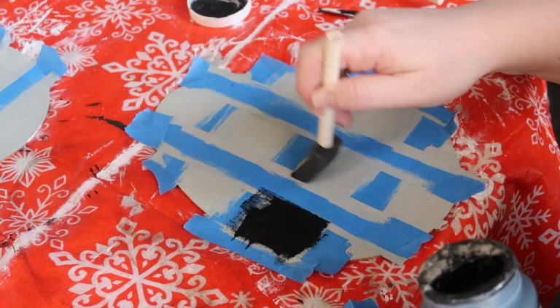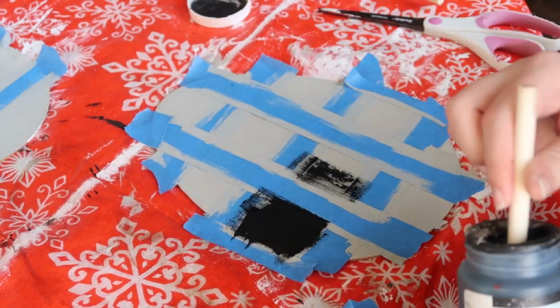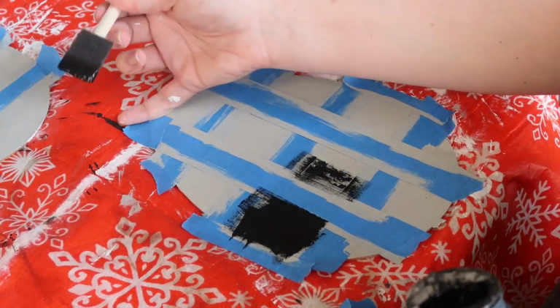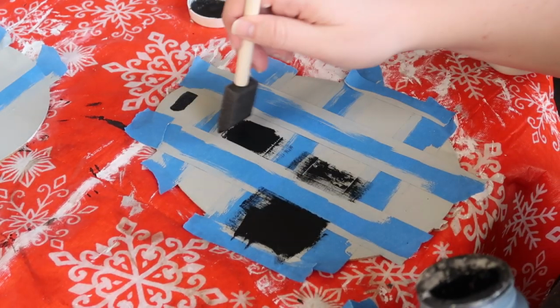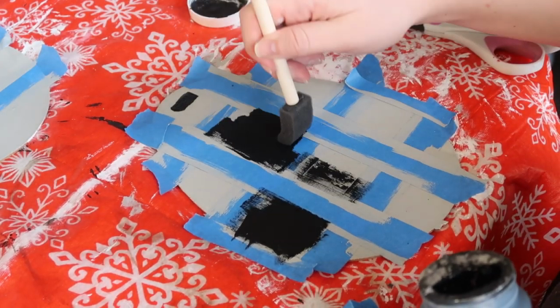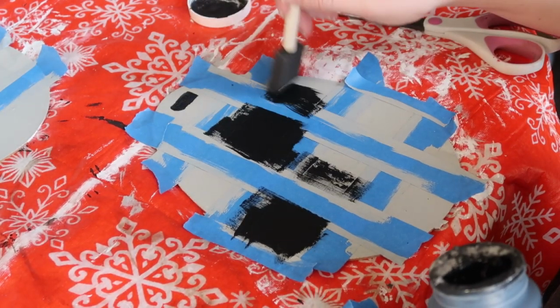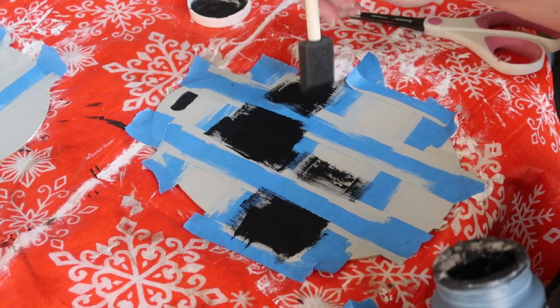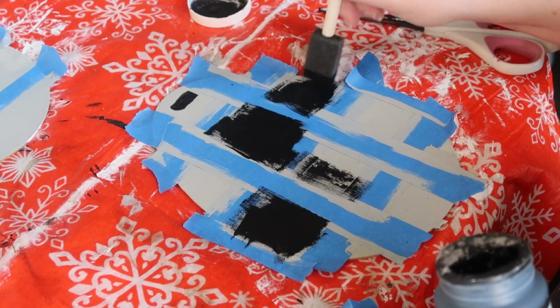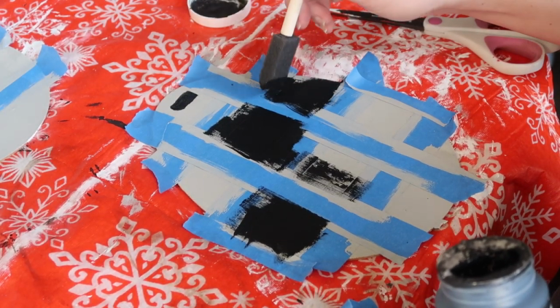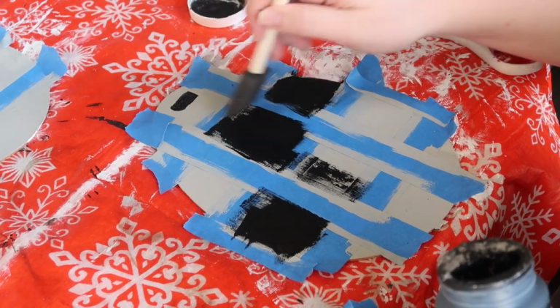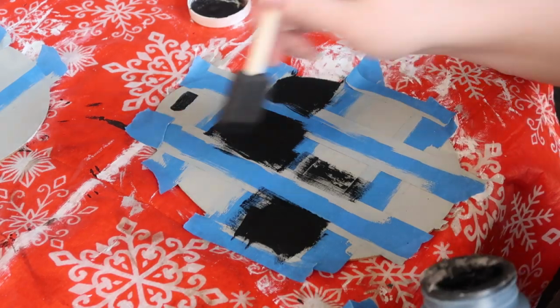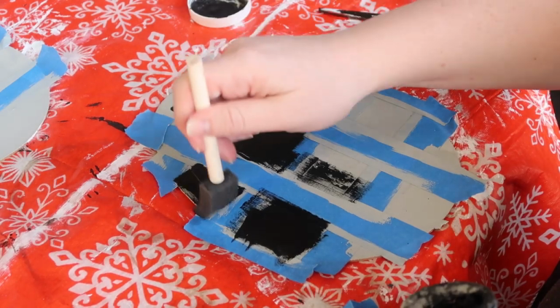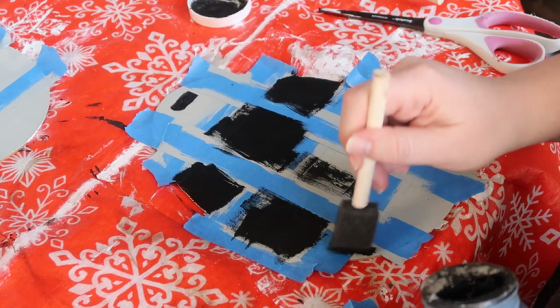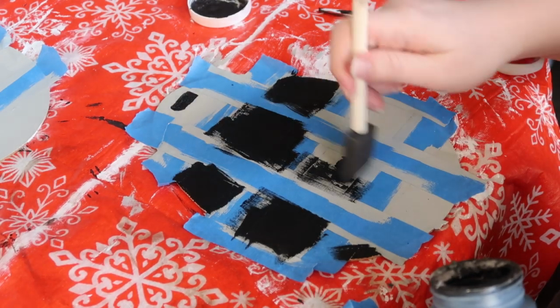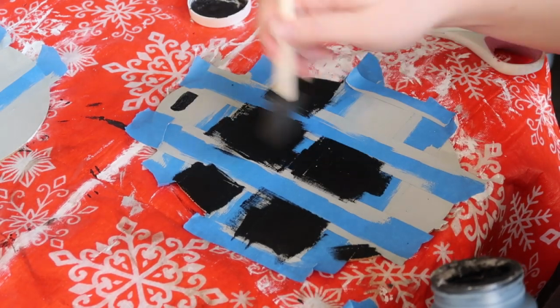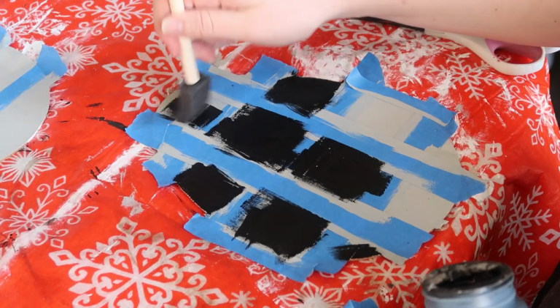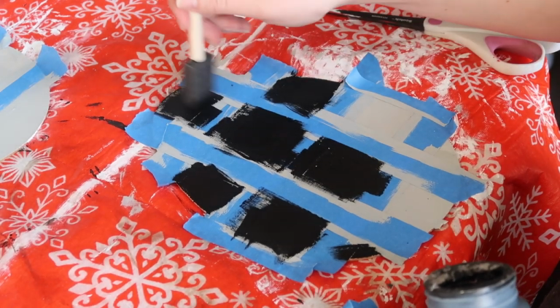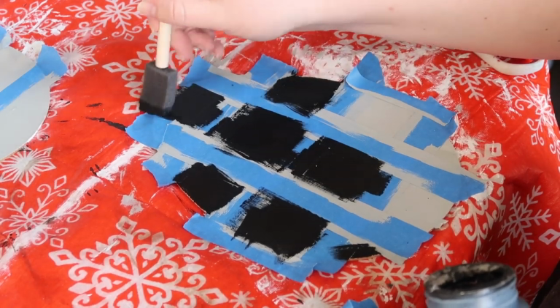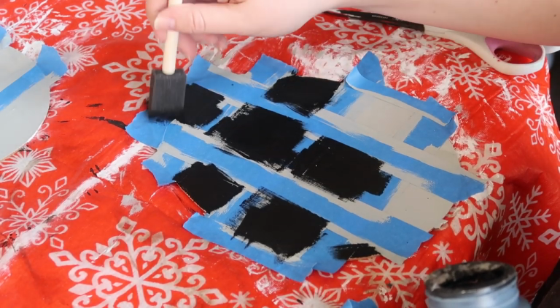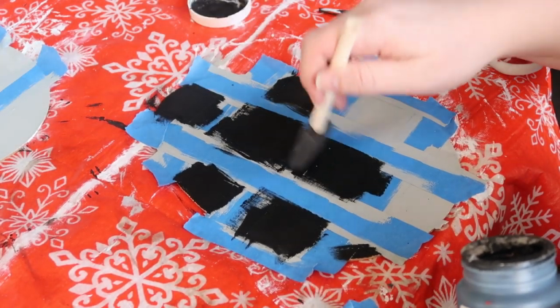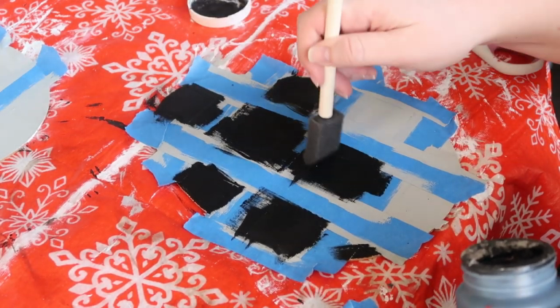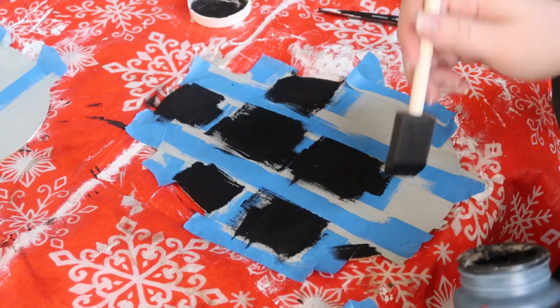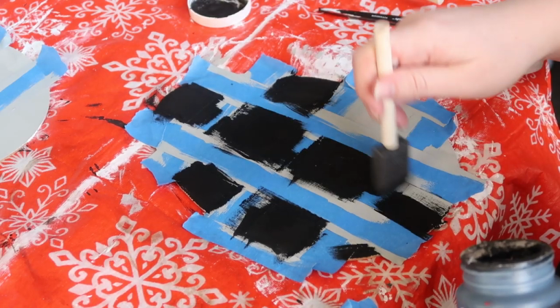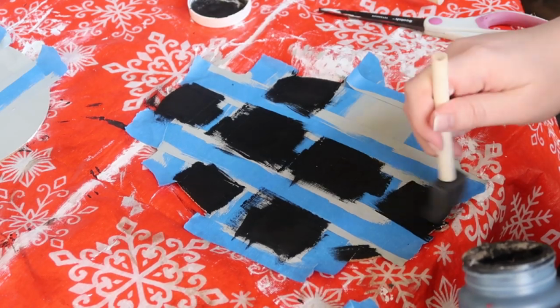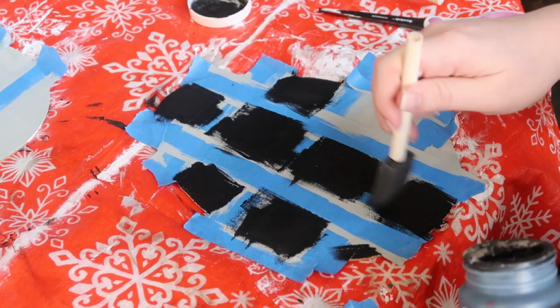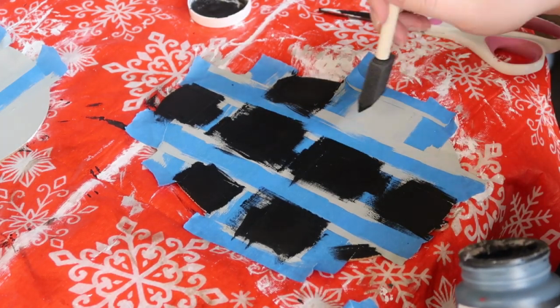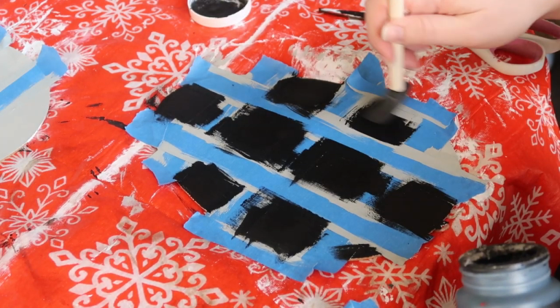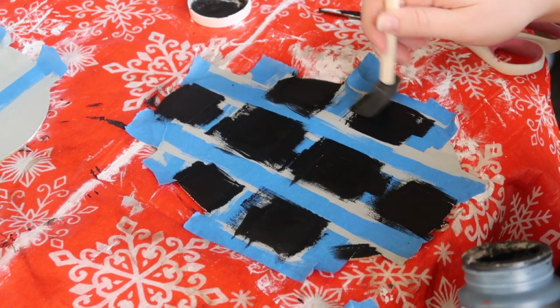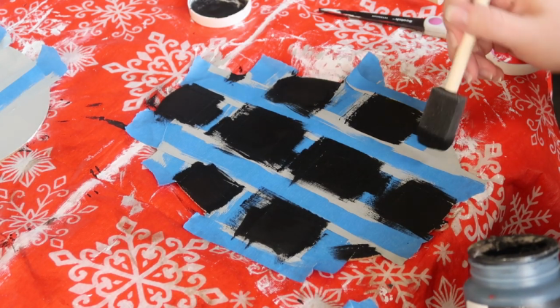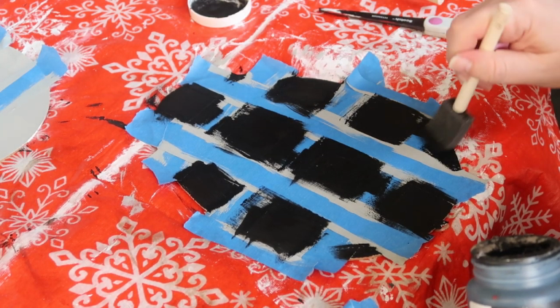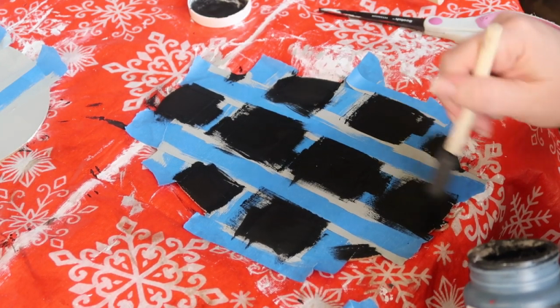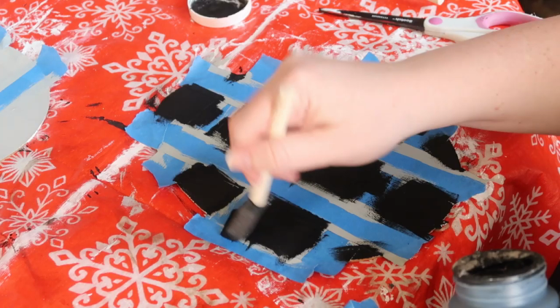Then I use my third color, which is the darkest — it happens to be black. I'm using Ink by Waverly, and I went through and painted every exposed square. You want to make sure you get all the corners really well so it is a full, clean square.